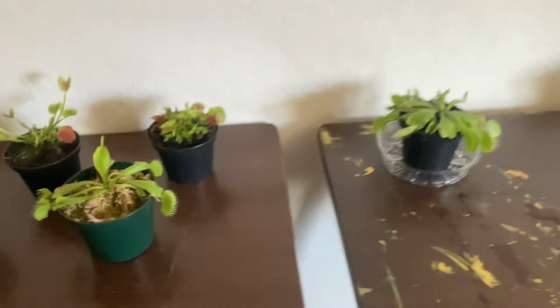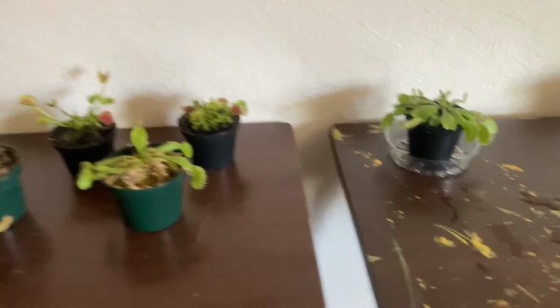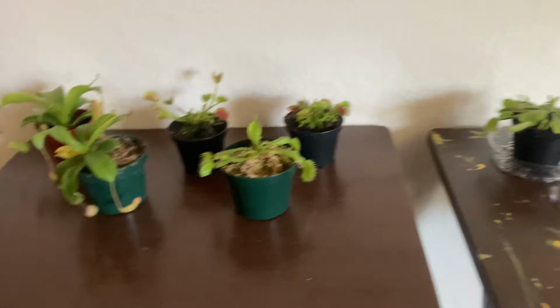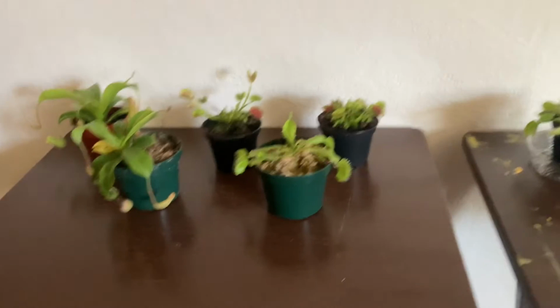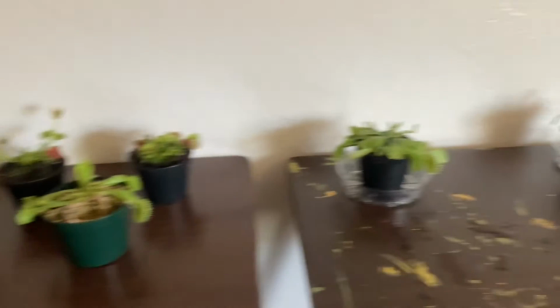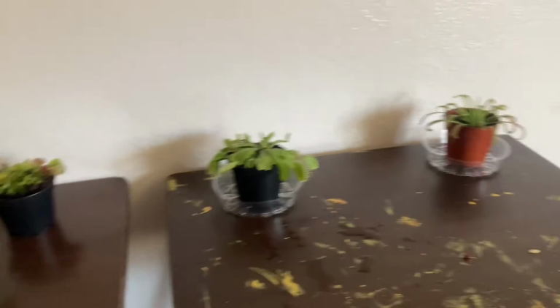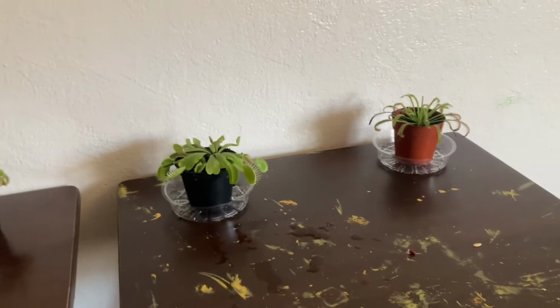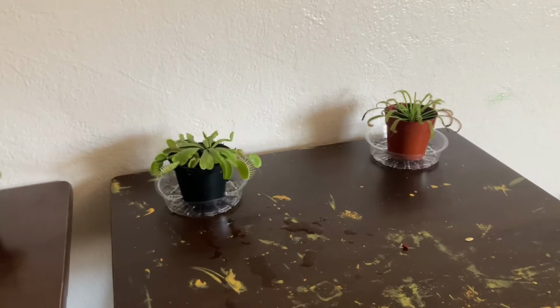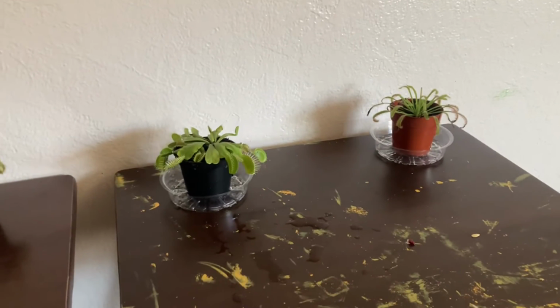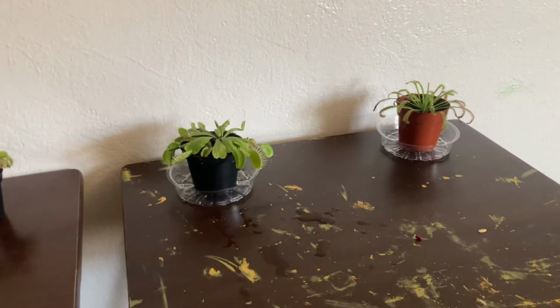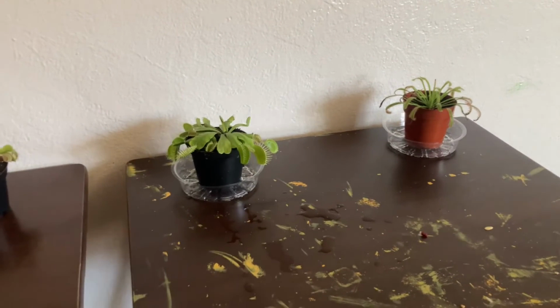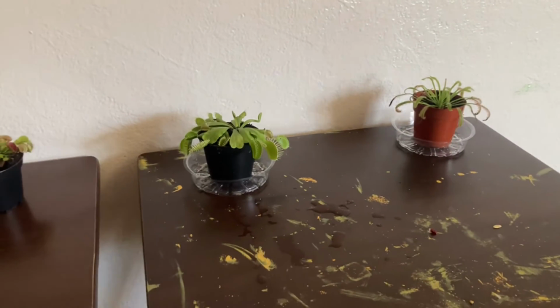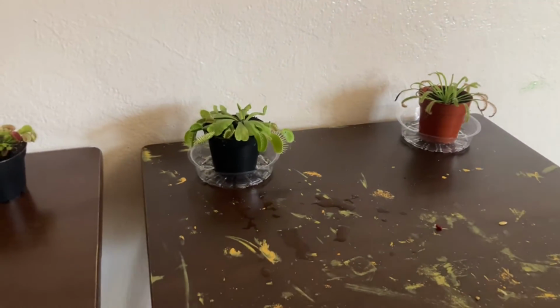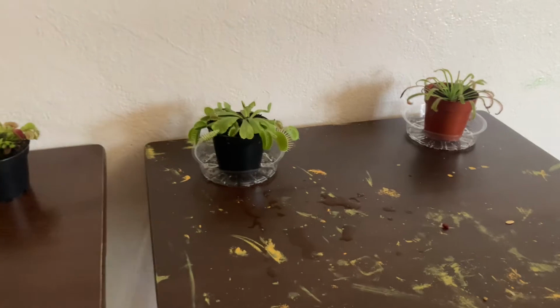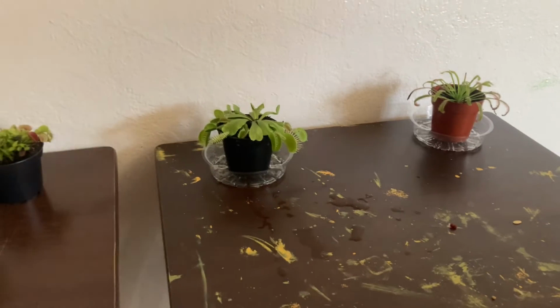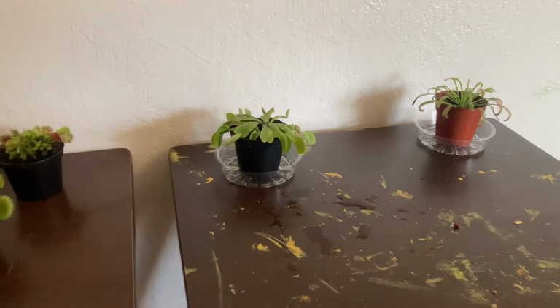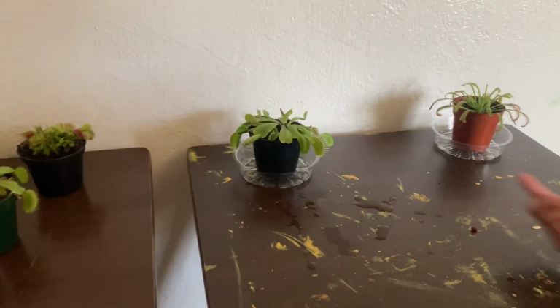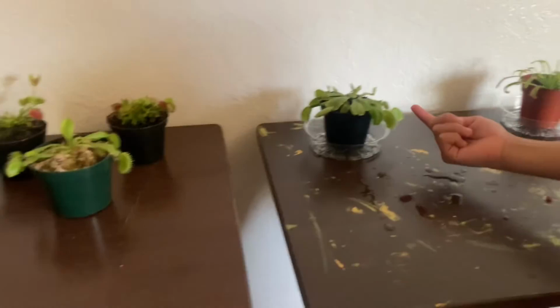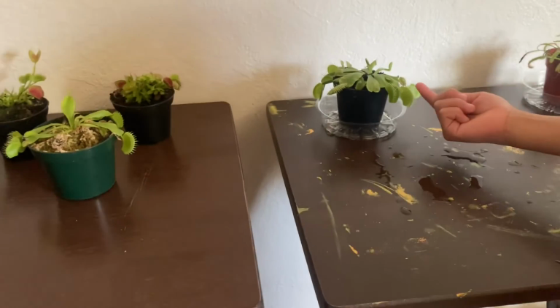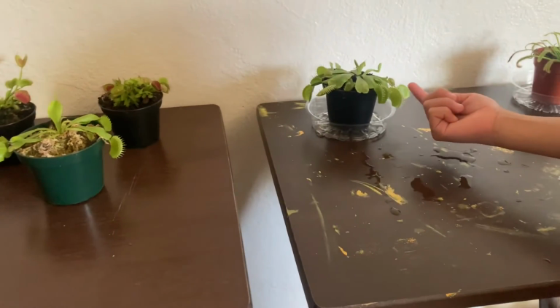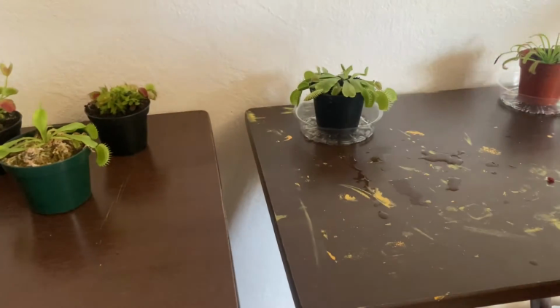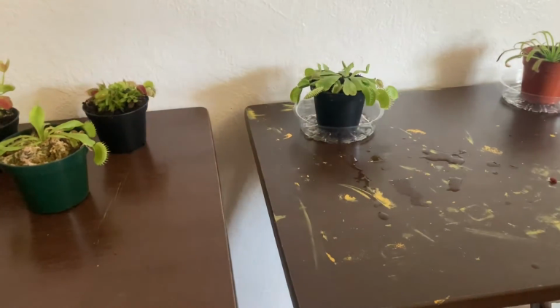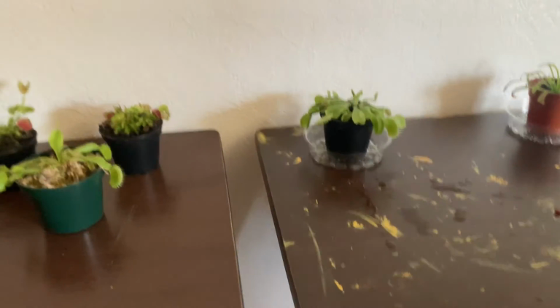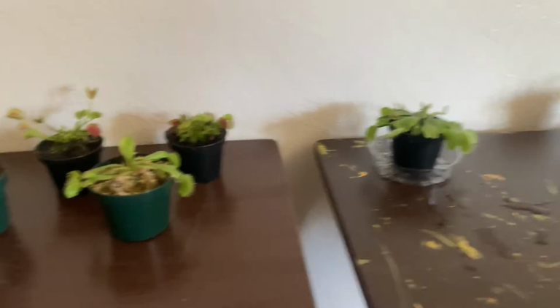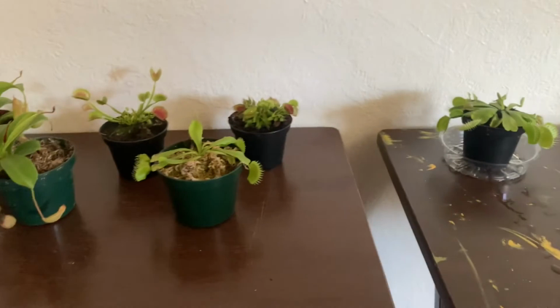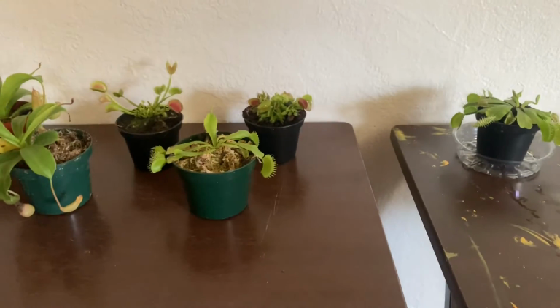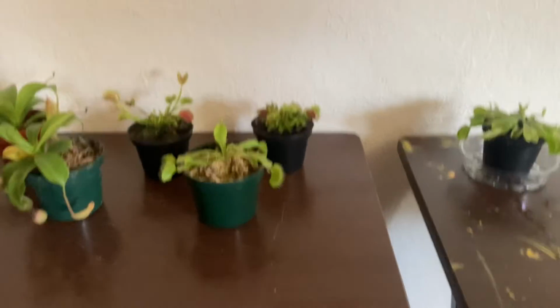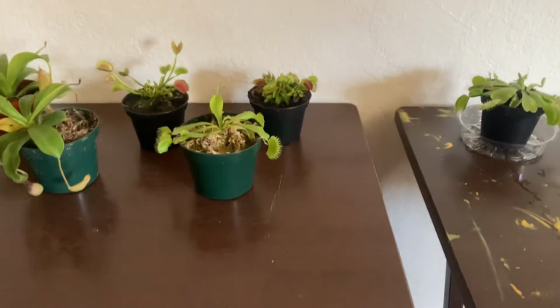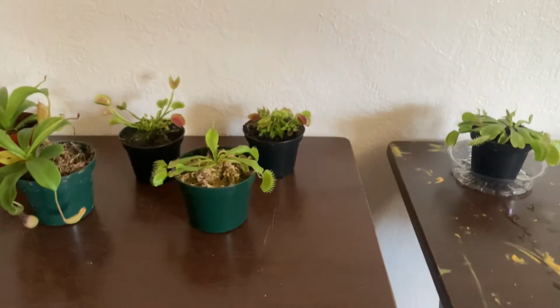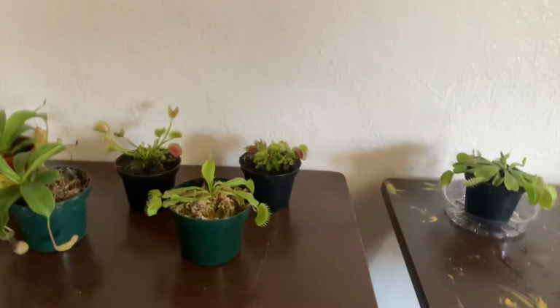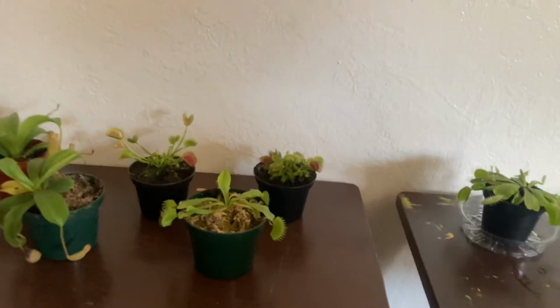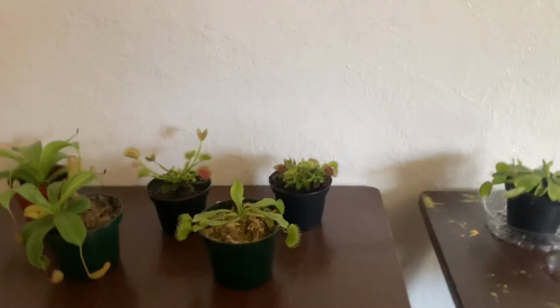So don't be scared to put your finger inside a Venus fly trap. Today I just wanted to give you that update on my carnivorous plants and the finger, which was a risk but nothing happens. Thank you for watching Family Reno Nevada. Hope you've enjoyed this video and bye.